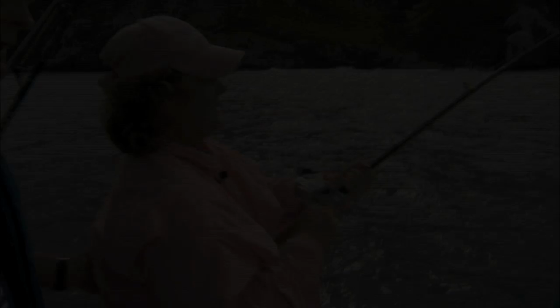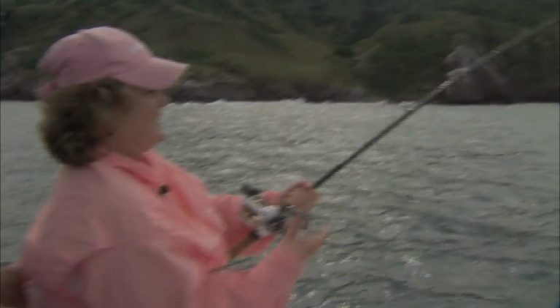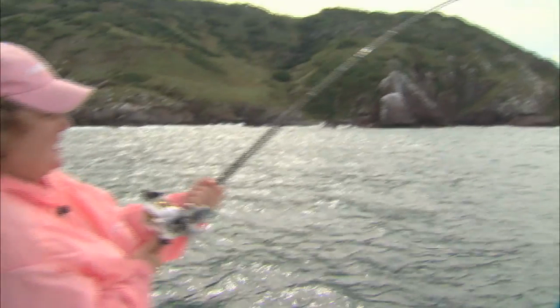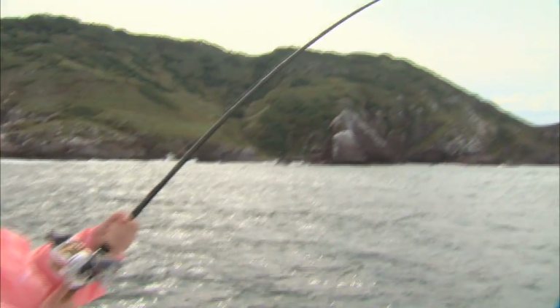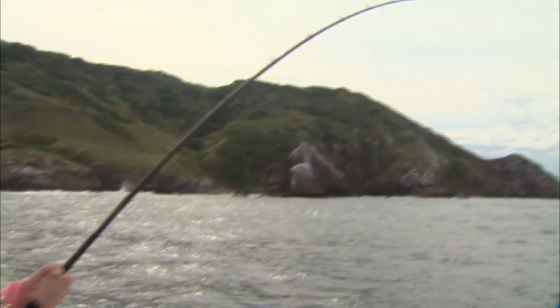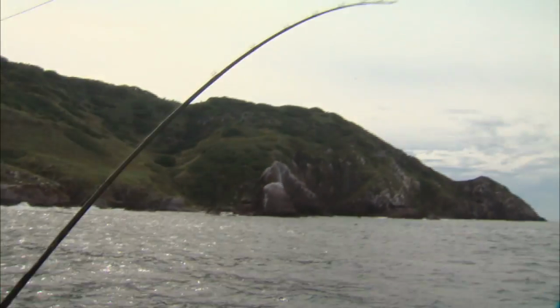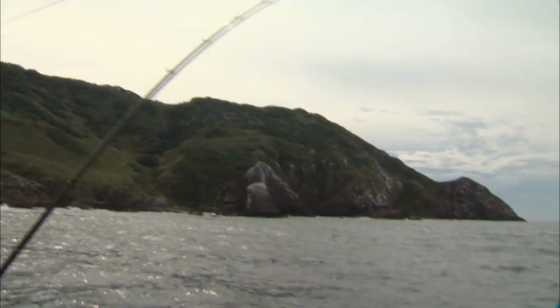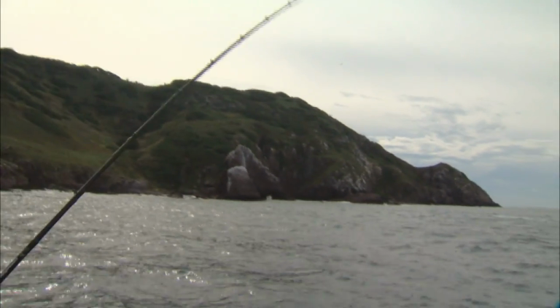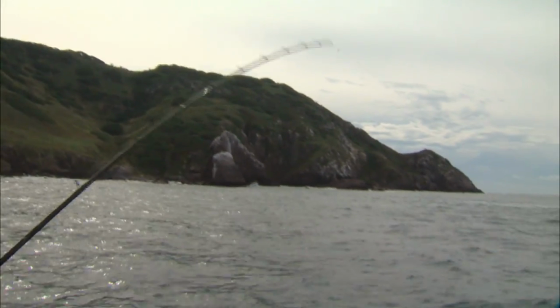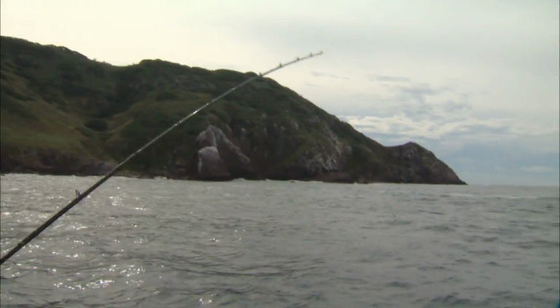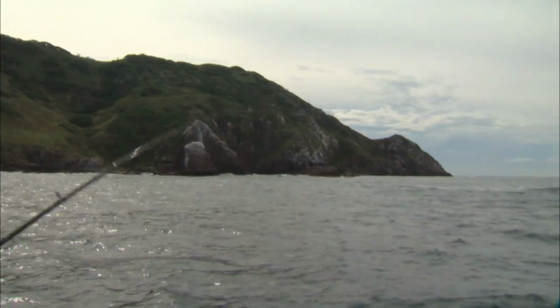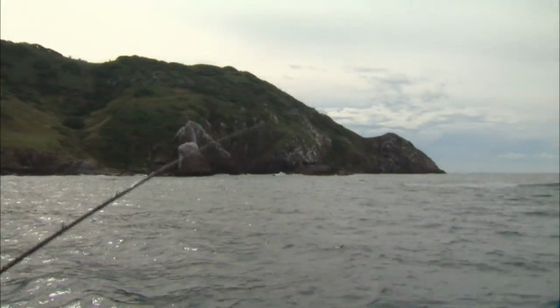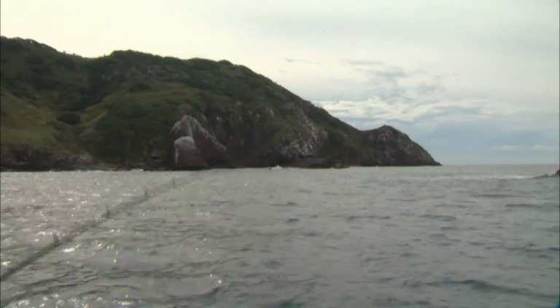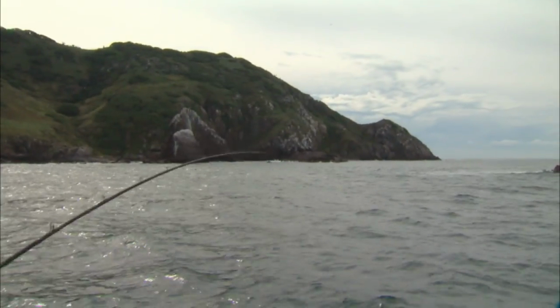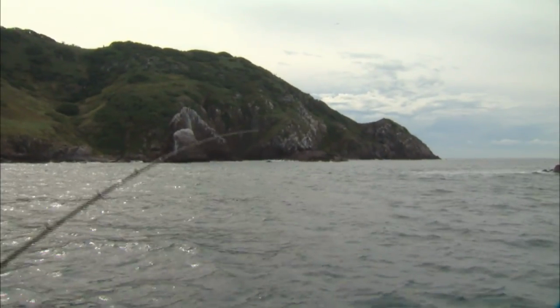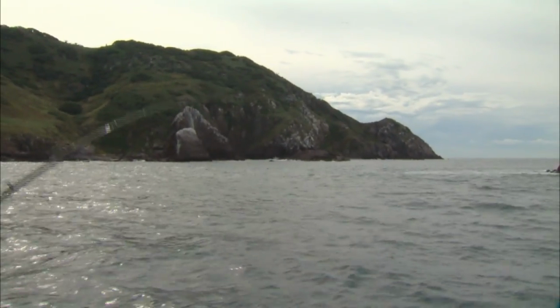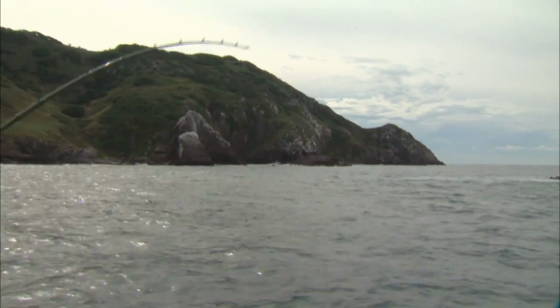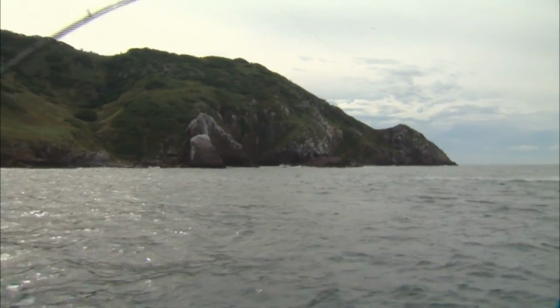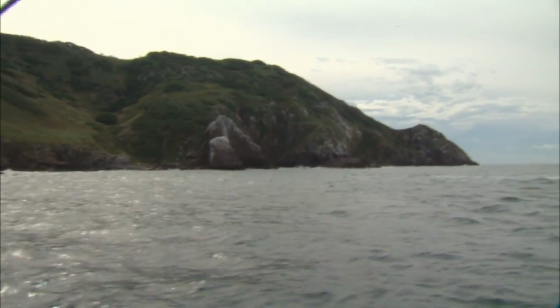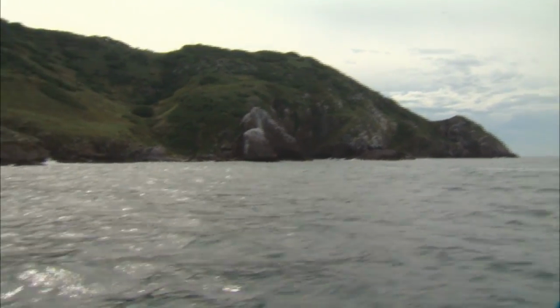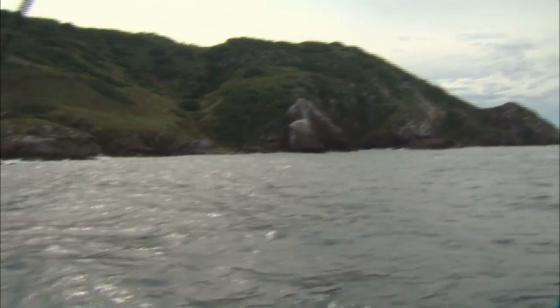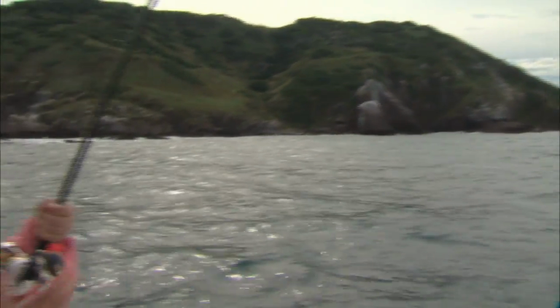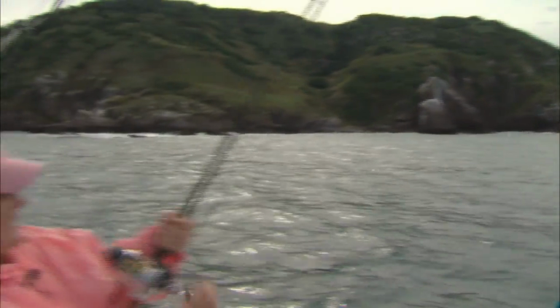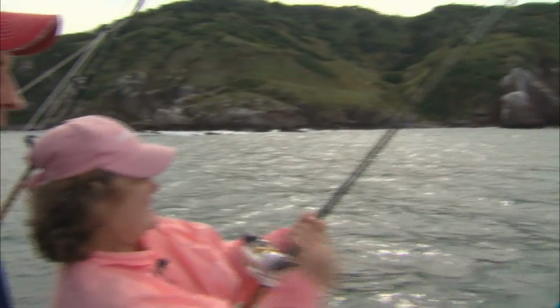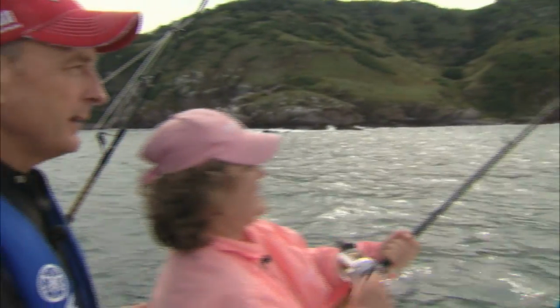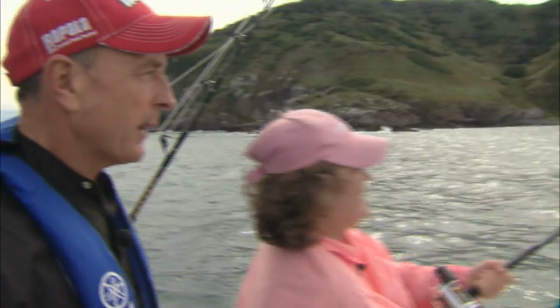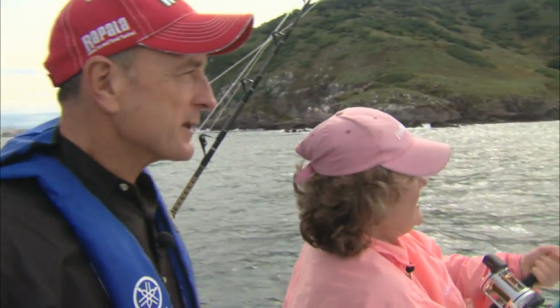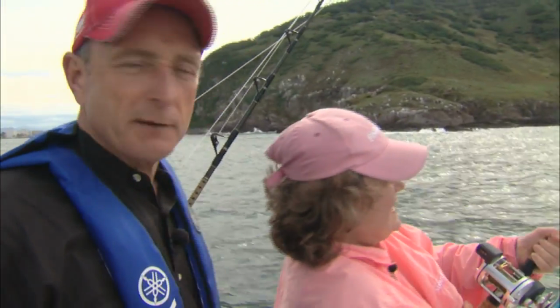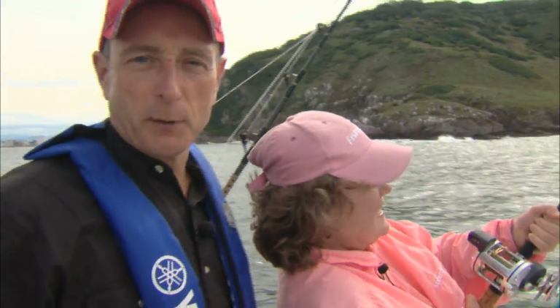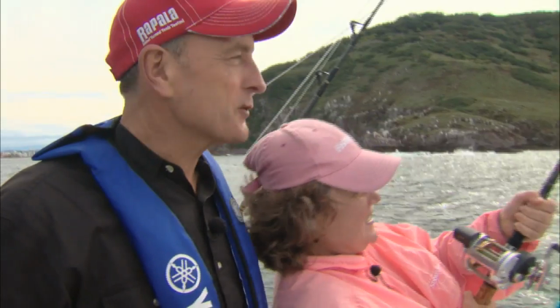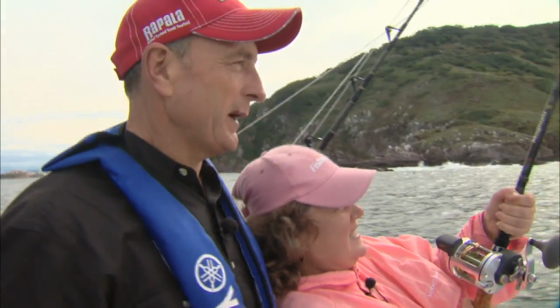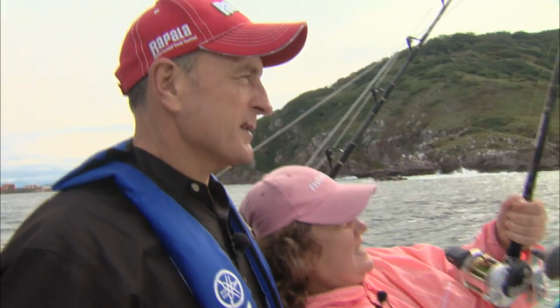We're here in Mexico, and you can see the beautiful islands that we're fishing just offshore. We're running live bait, and Barbara's got something on. We're not sure what it is.